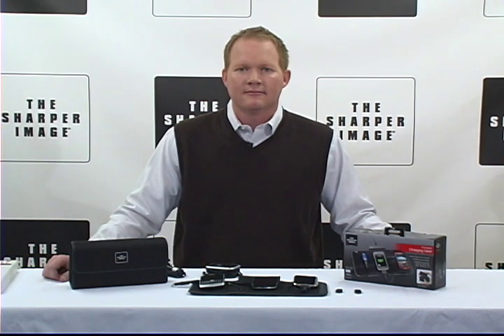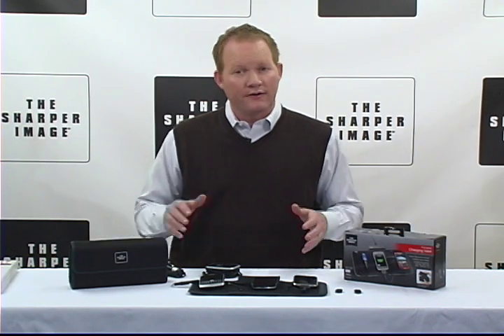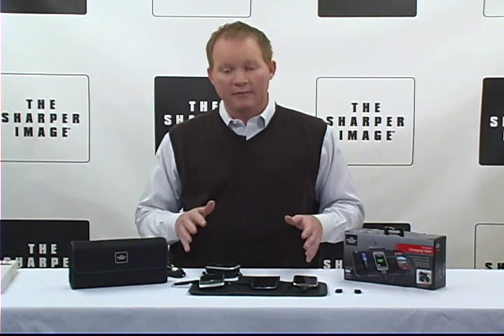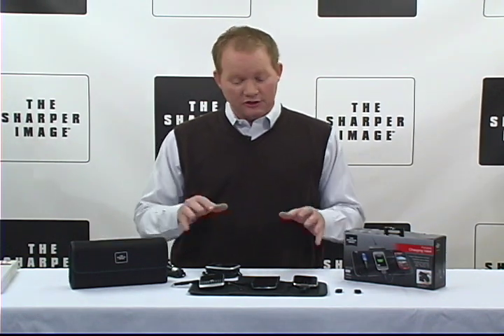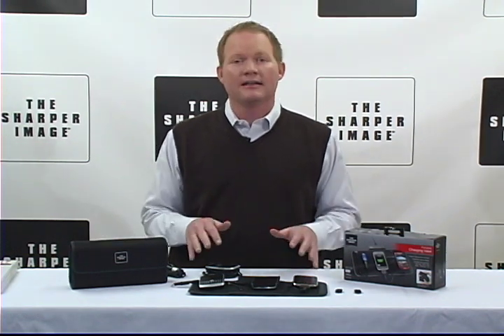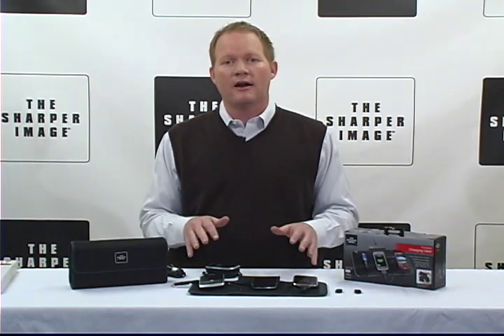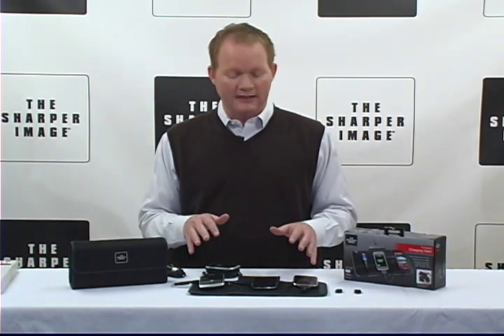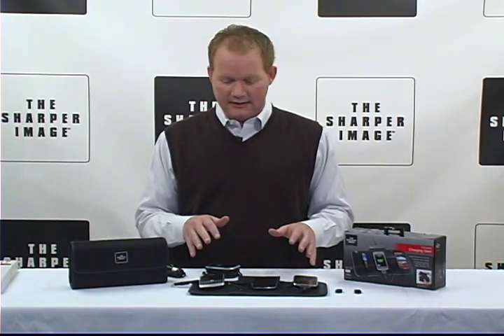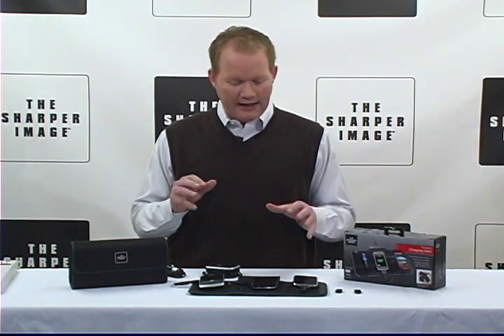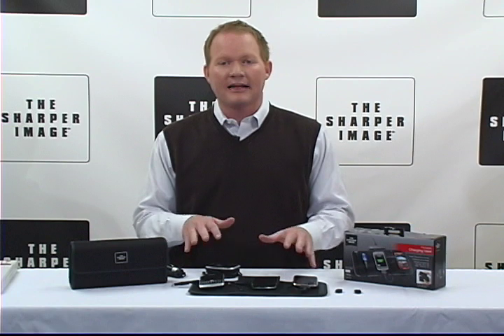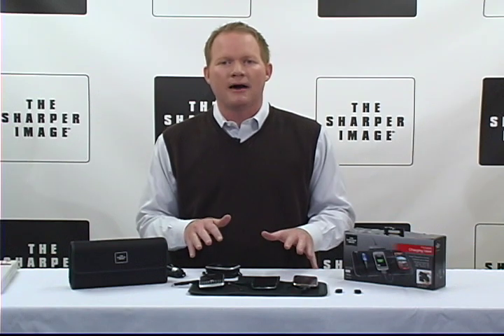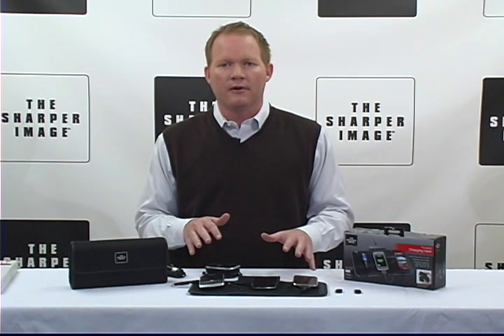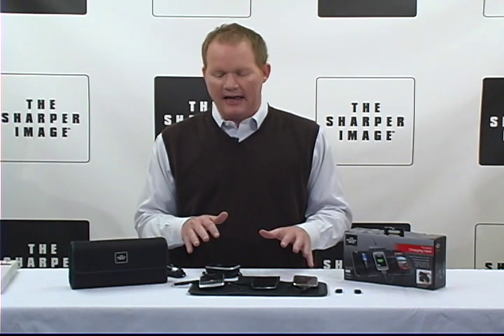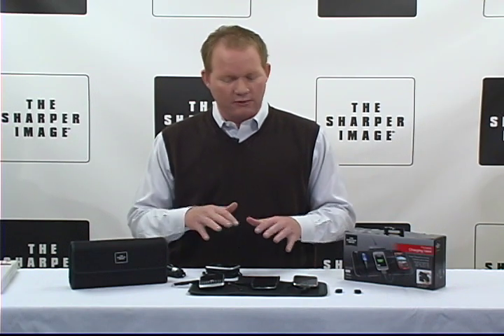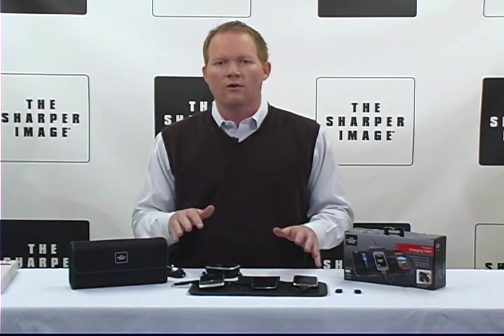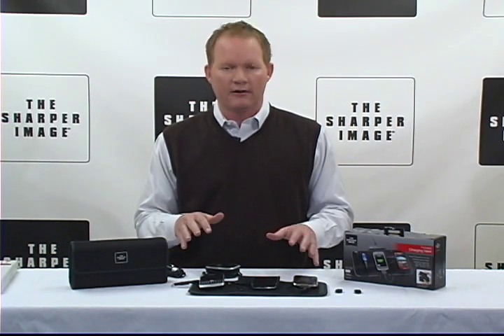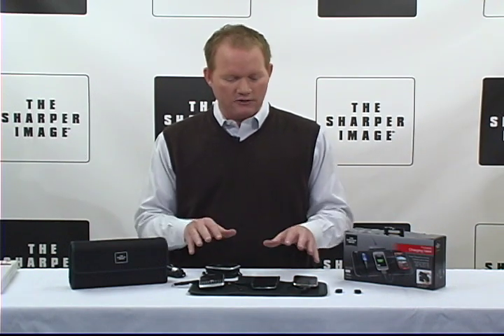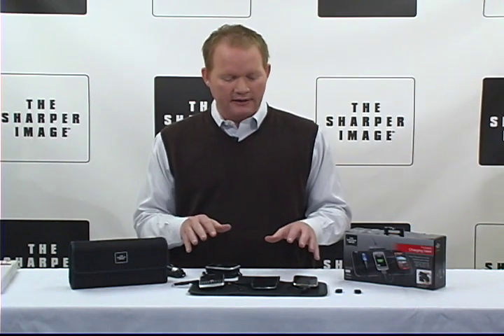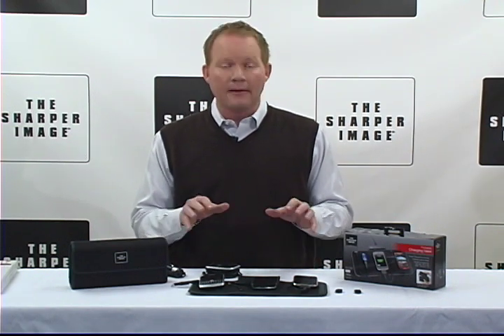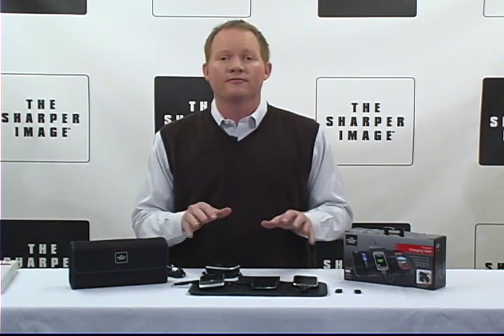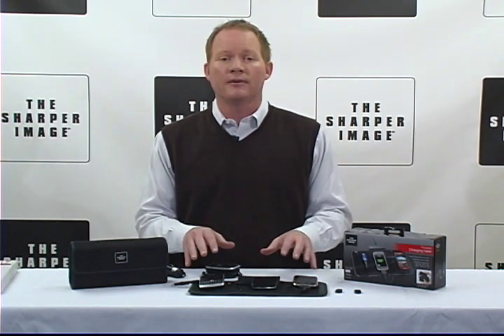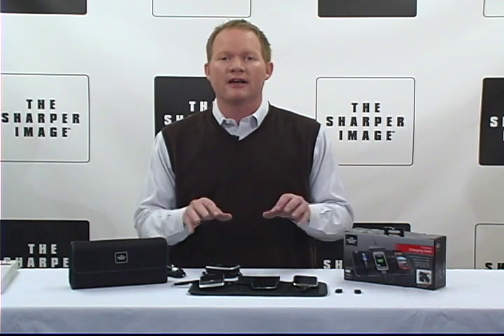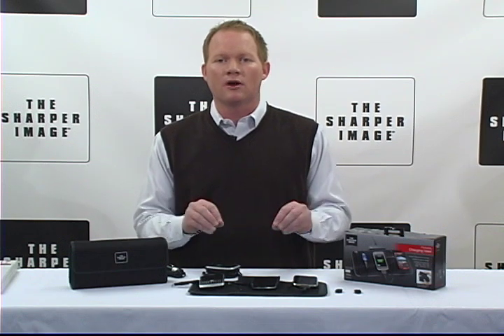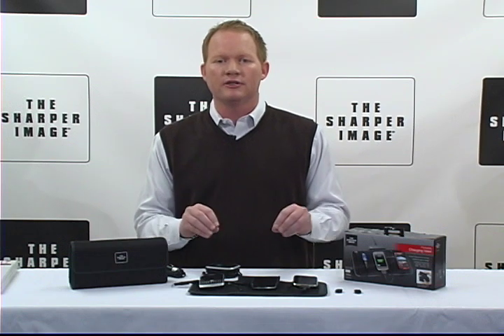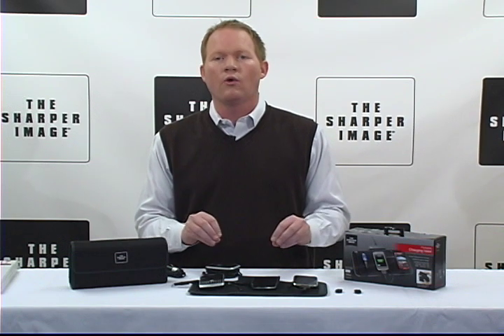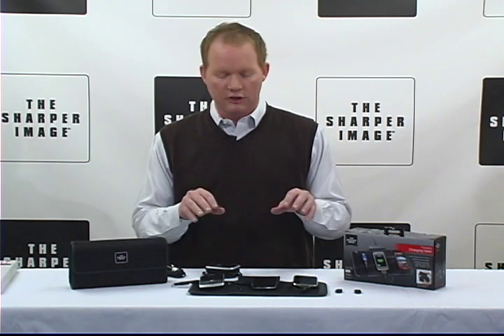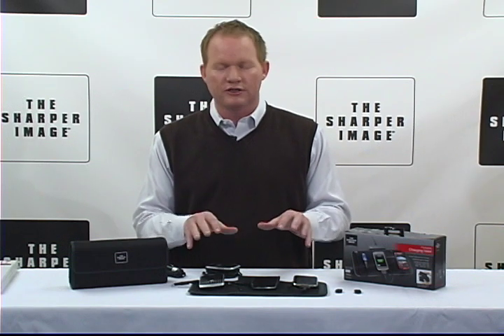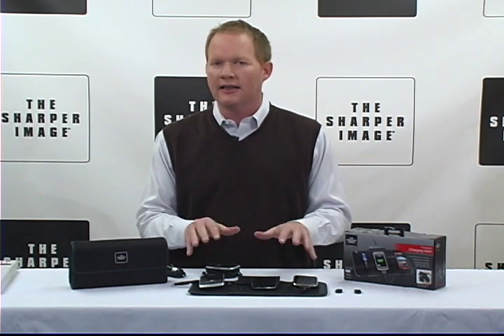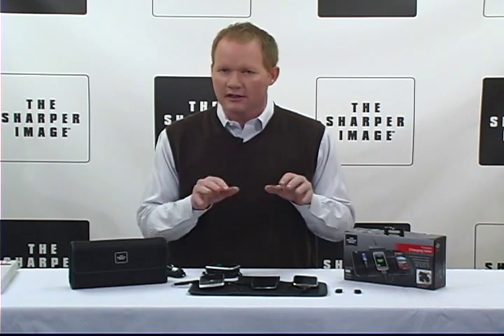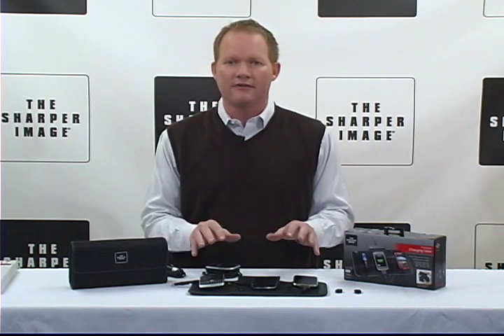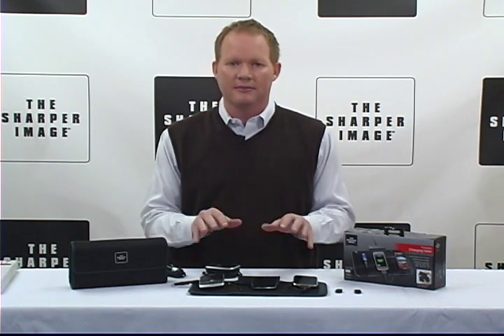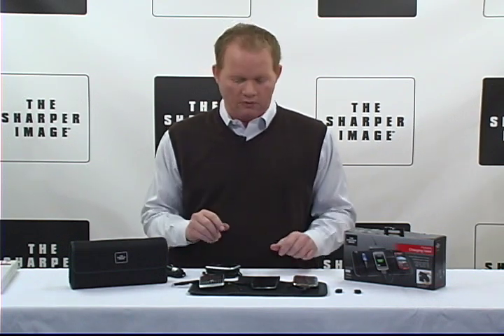If you're like me, you've got too many electronic devices and you've got to keep them powered up all the time. They're running low on battery. That's why I'm David from Sharper Image. We've got the Sharper Image Portable Charging Valet. You're going to love this and I'm going to tell you why.